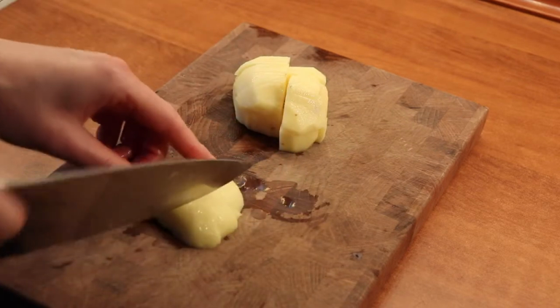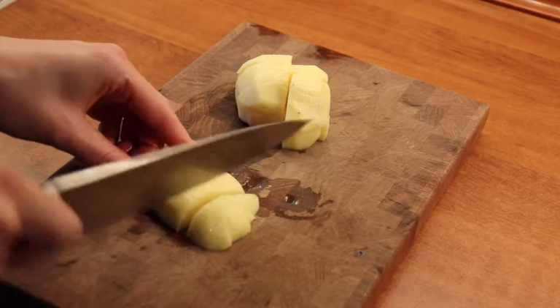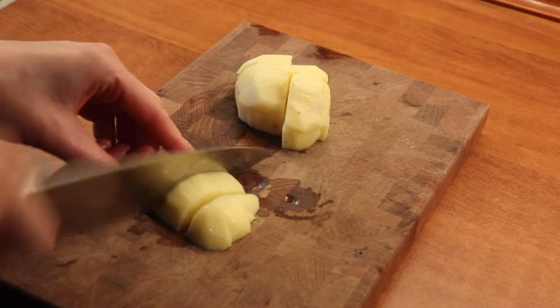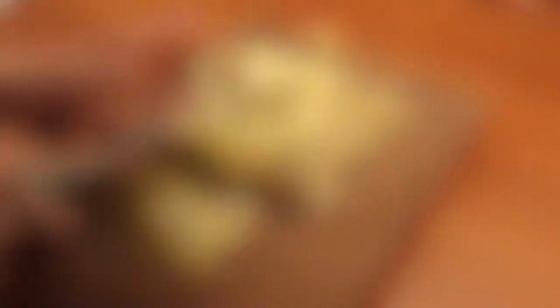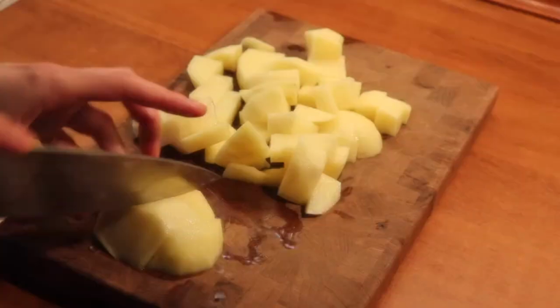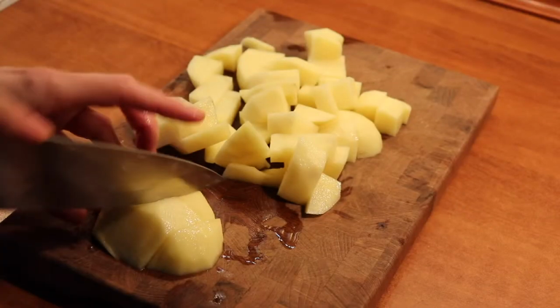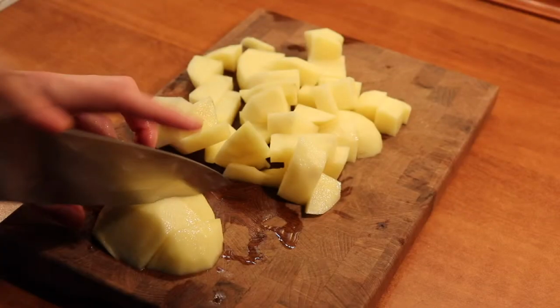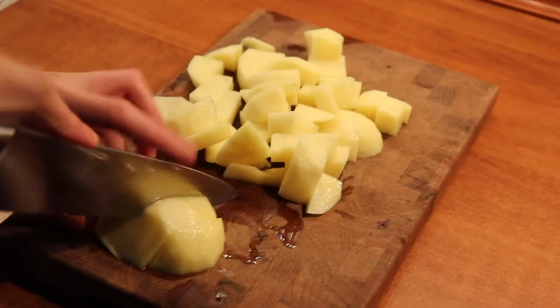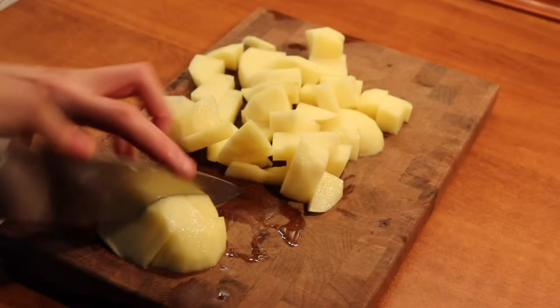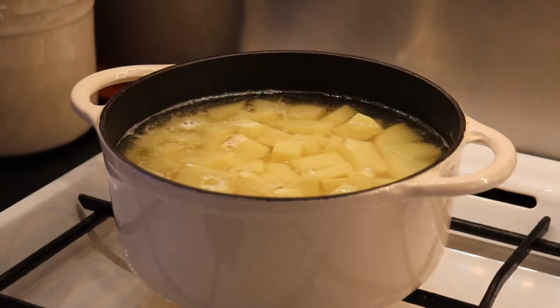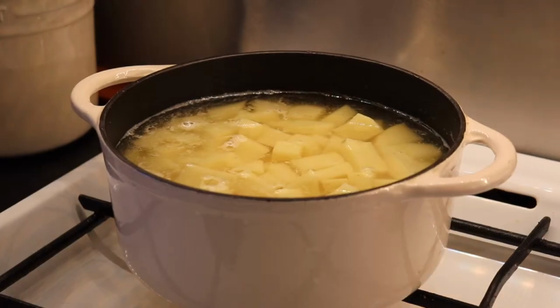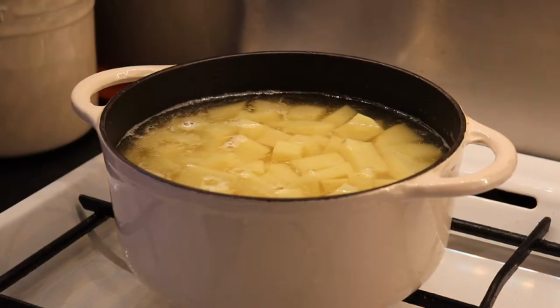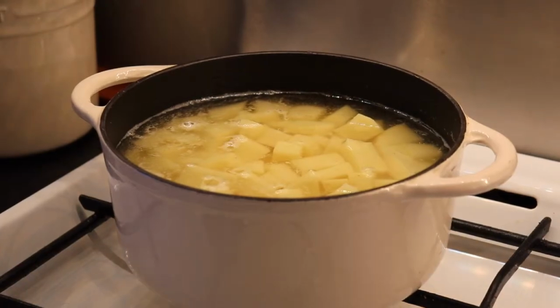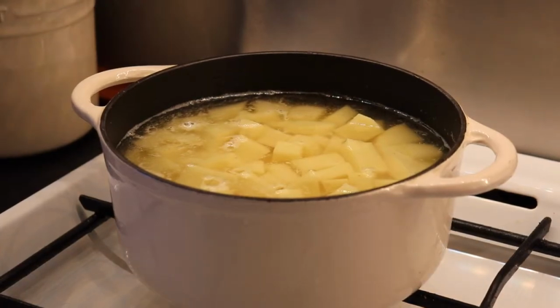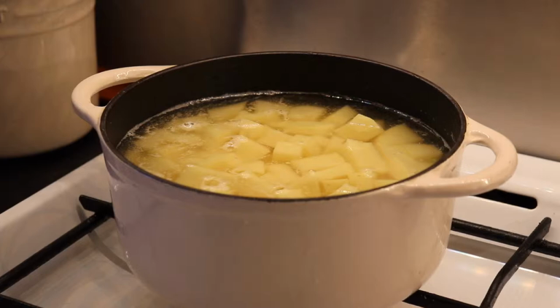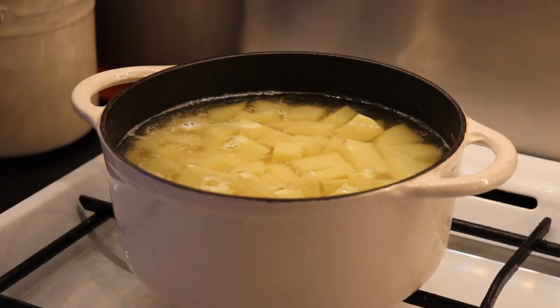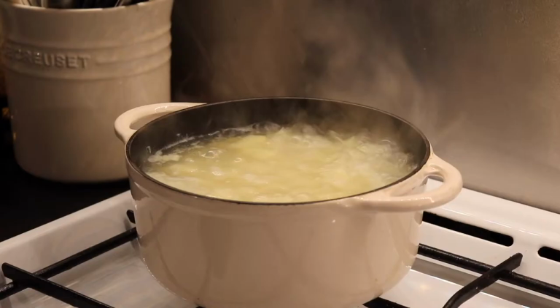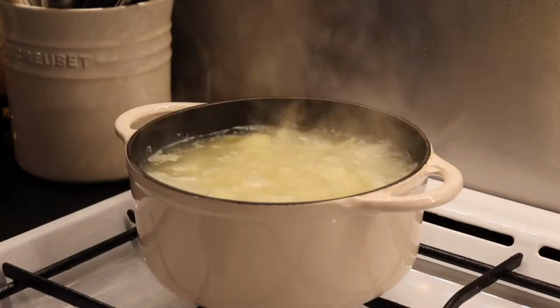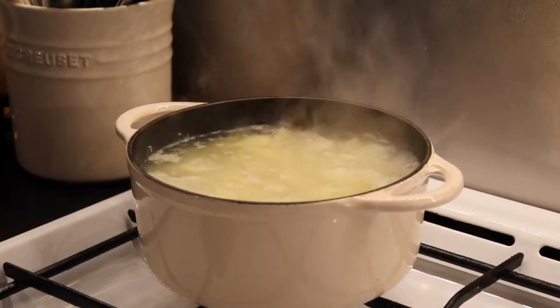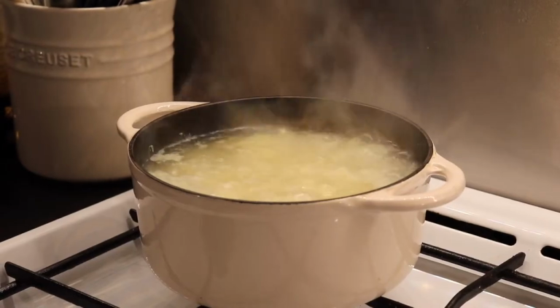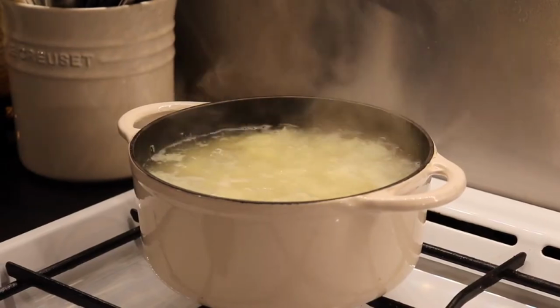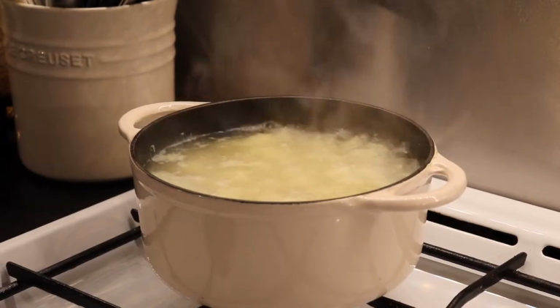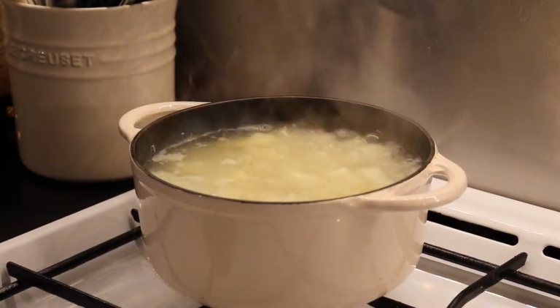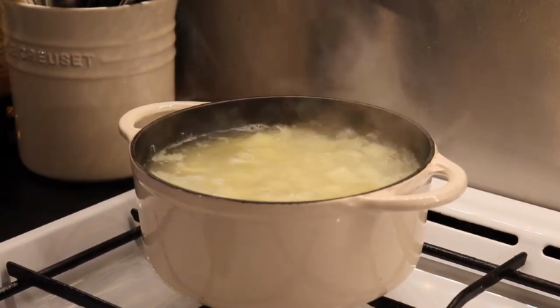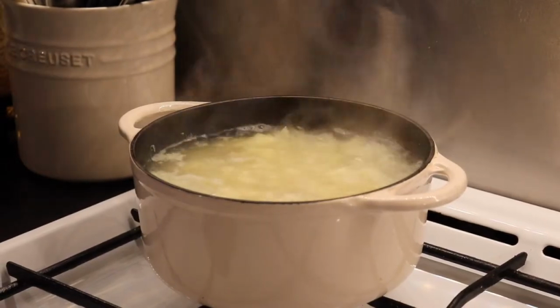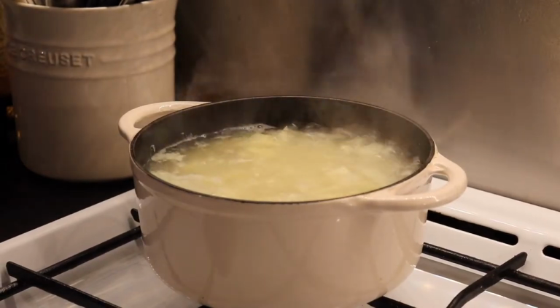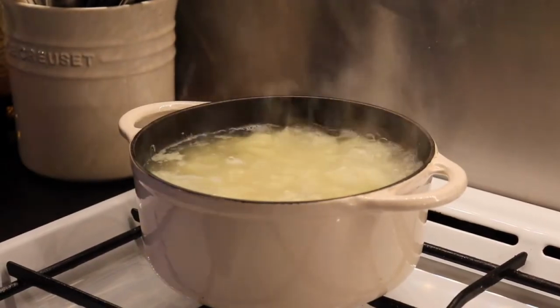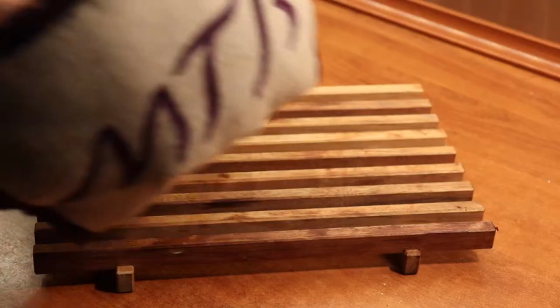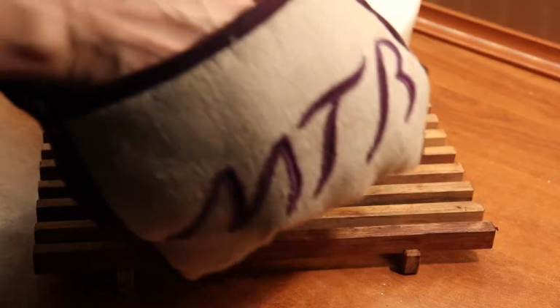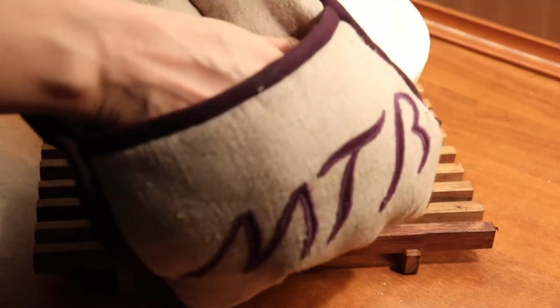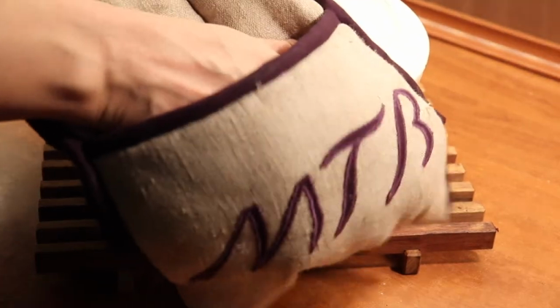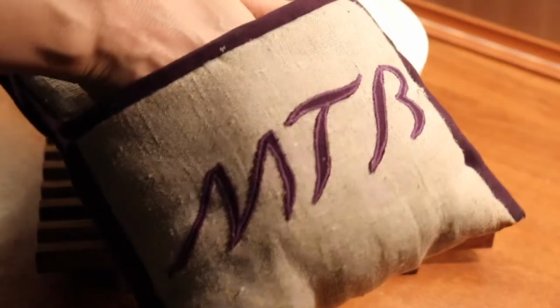In the beginning I told you that this will be an Italian version of mashed potatoes and you'll soon see why. We have now put our potatoes to boil in plenty of salted water and we leave them on medium to high heat for 20 minutes to cook.